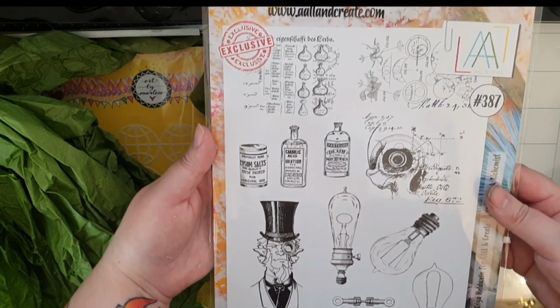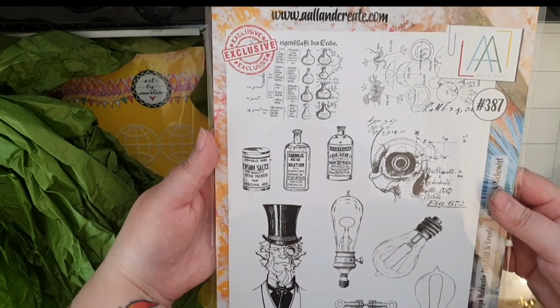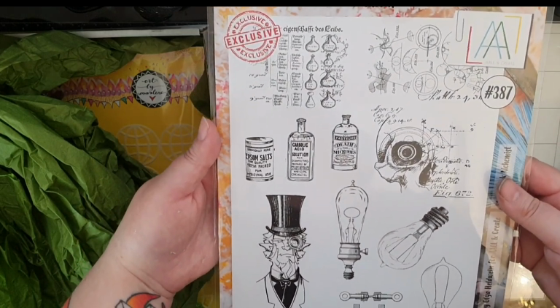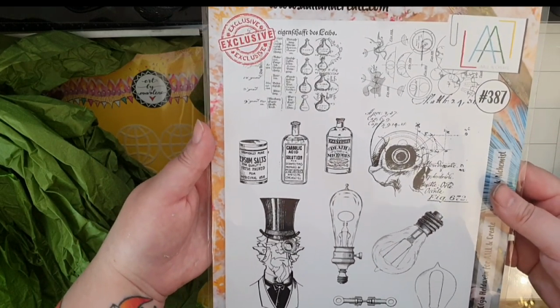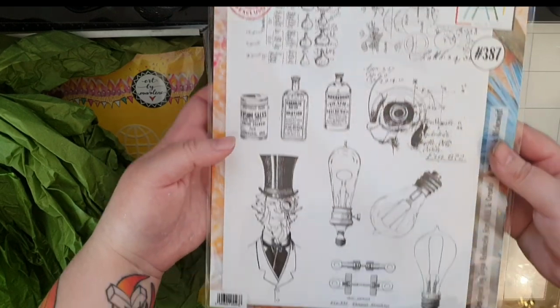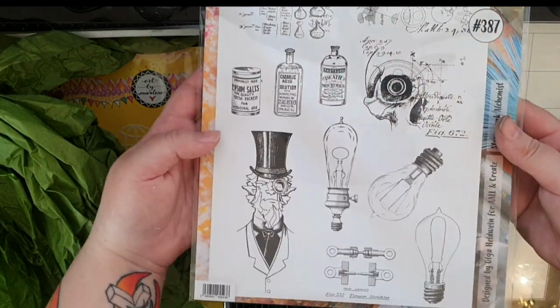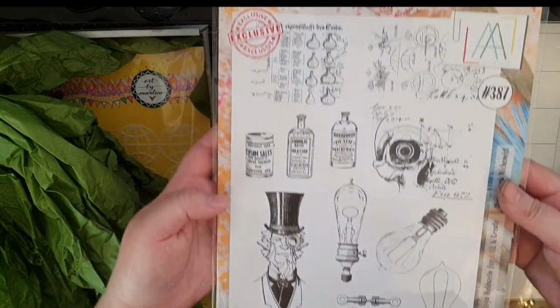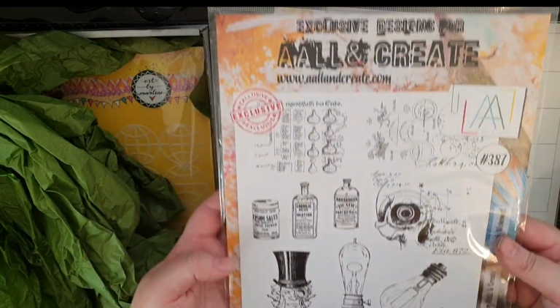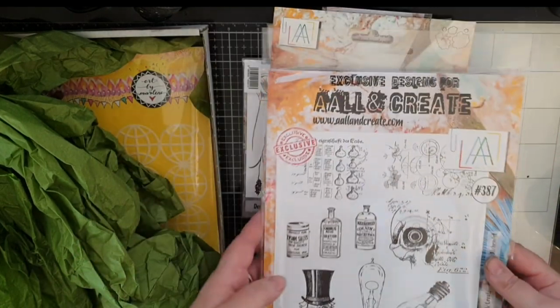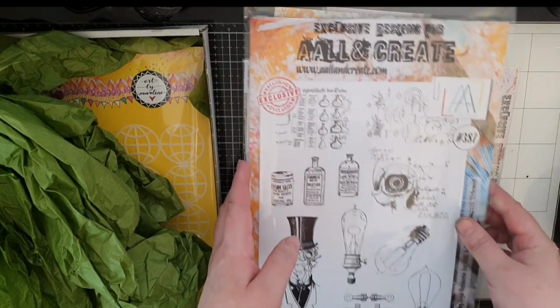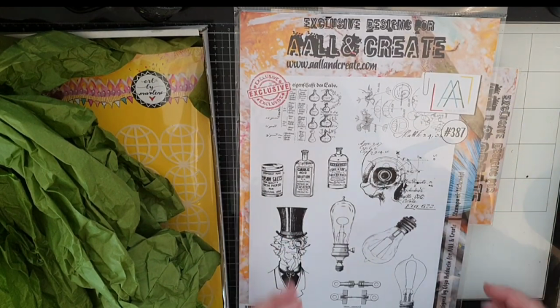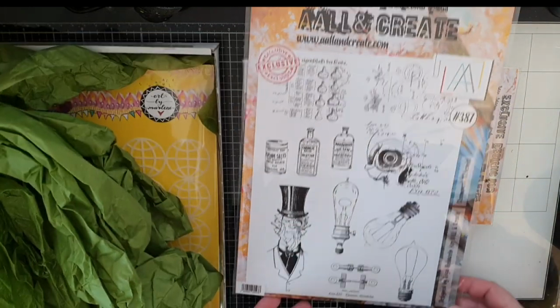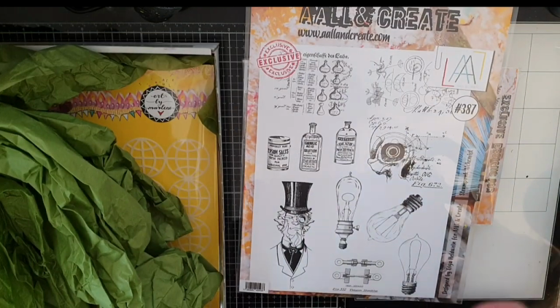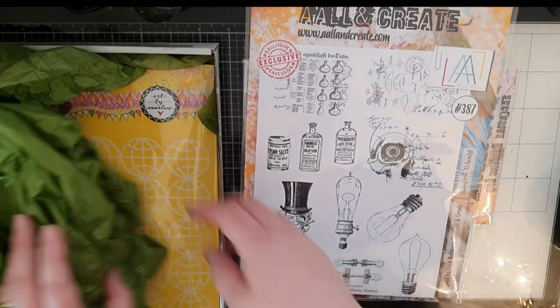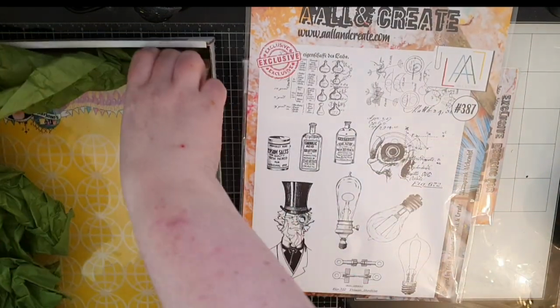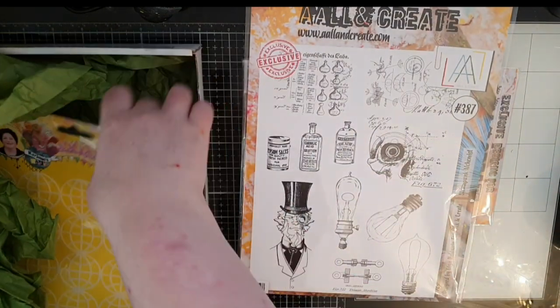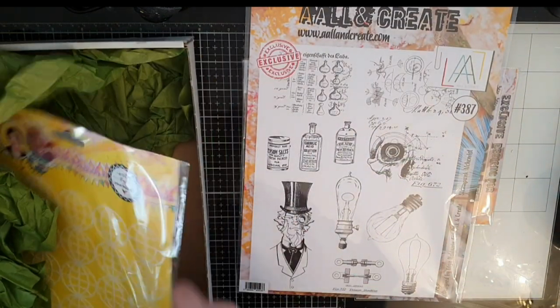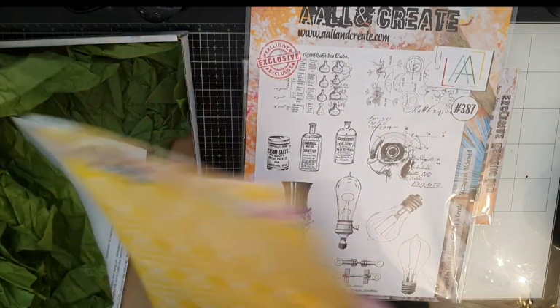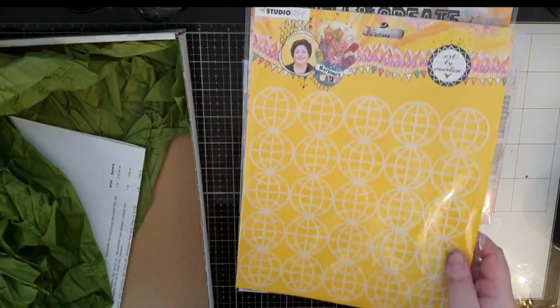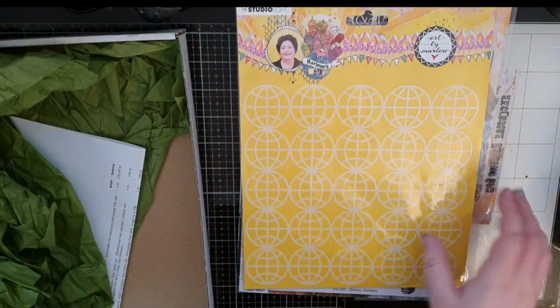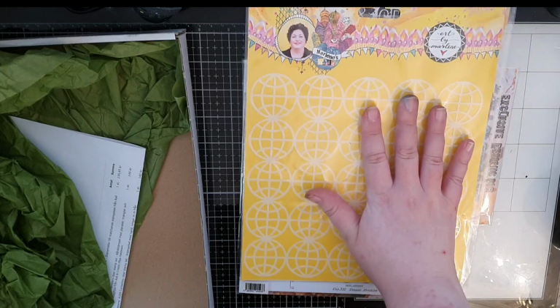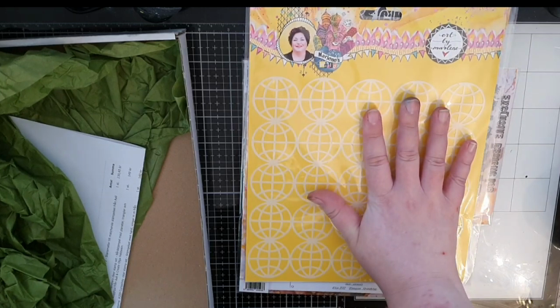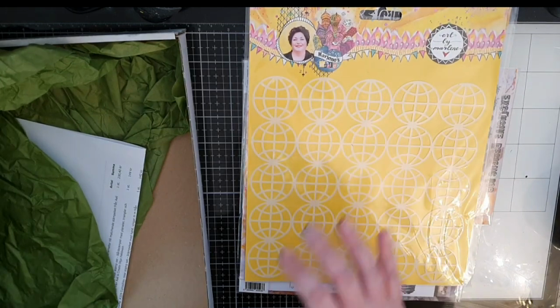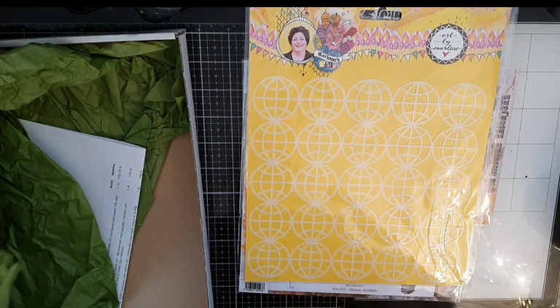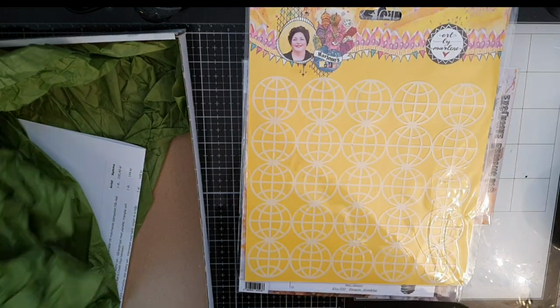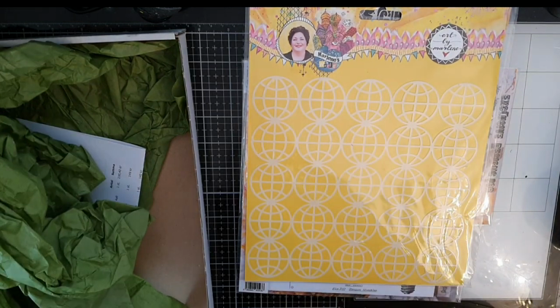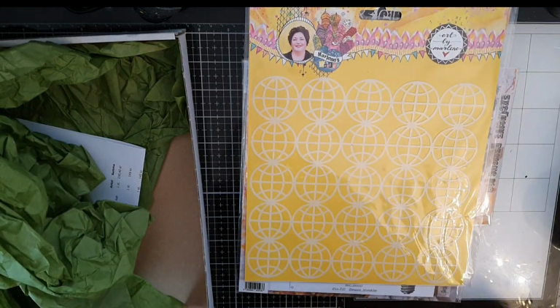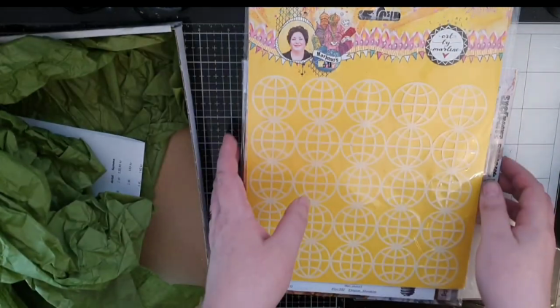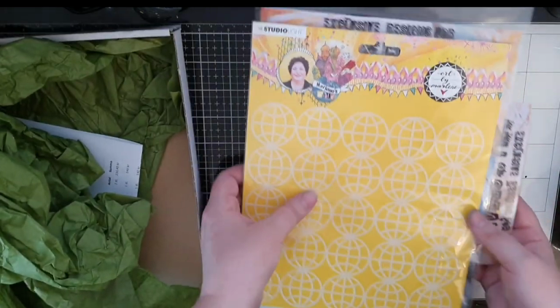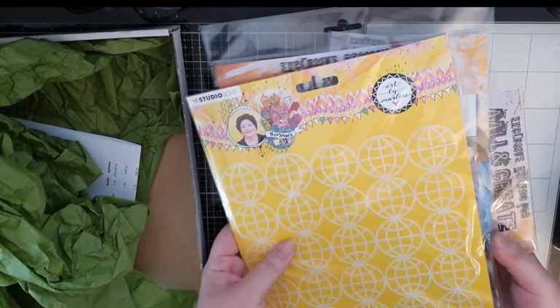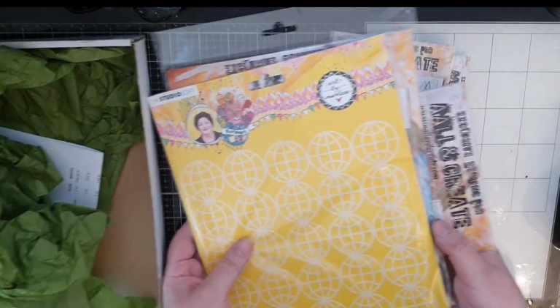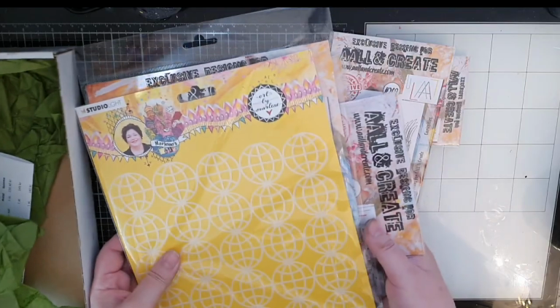I chose one thing for this haul and that is this beautiful stencil from Studio Lights and I think it's just amazing, and all of these fun supplies are from Saris Stamping Studio.